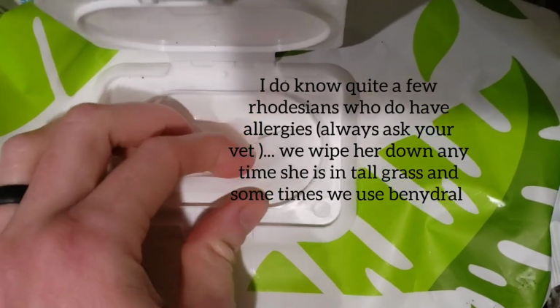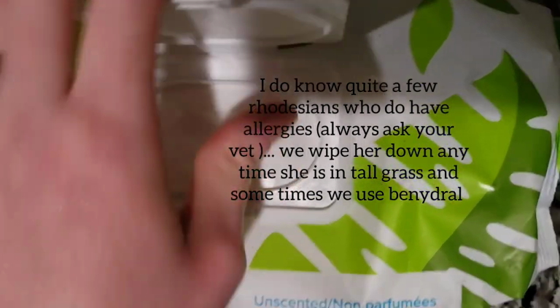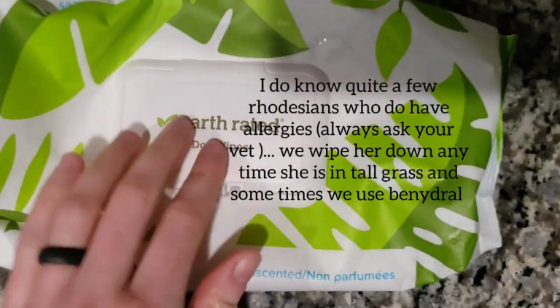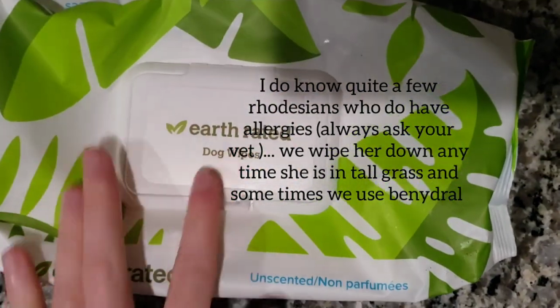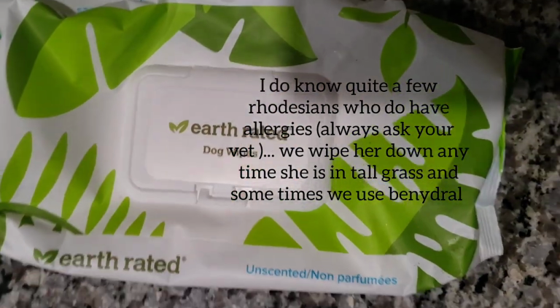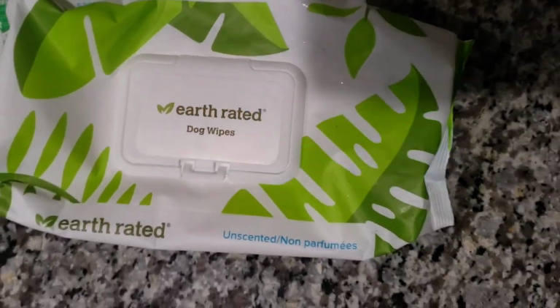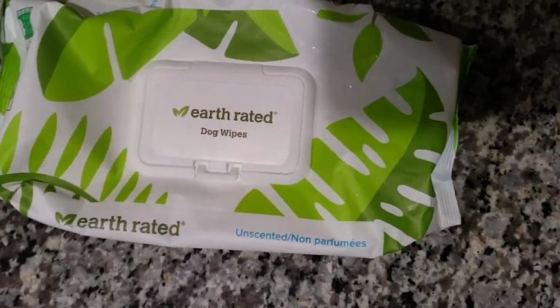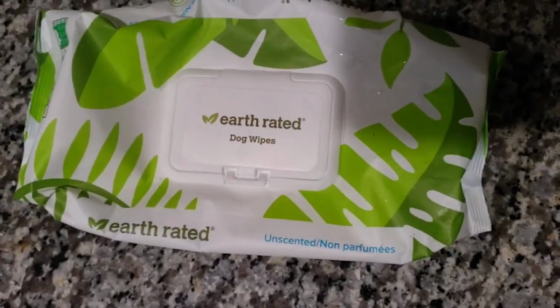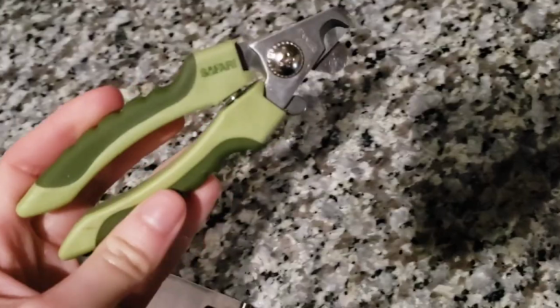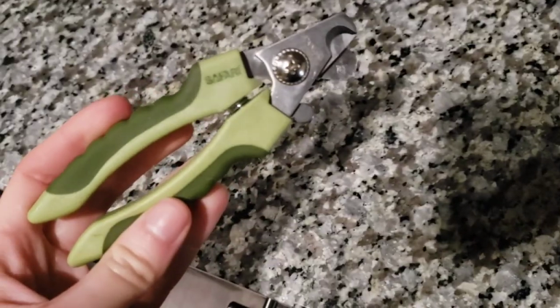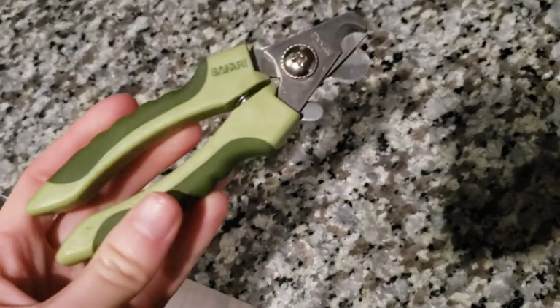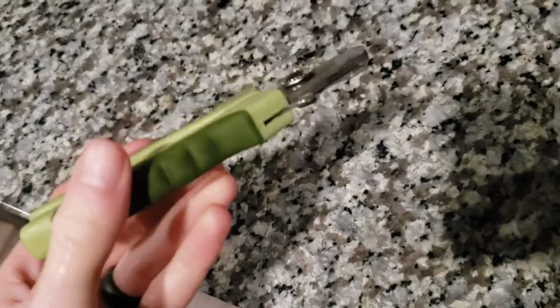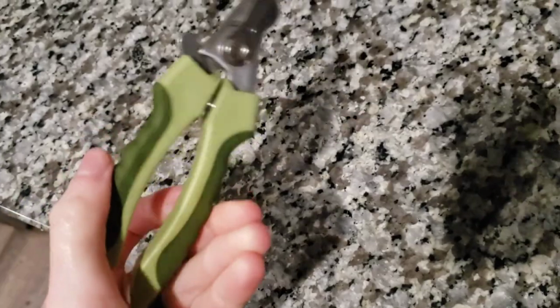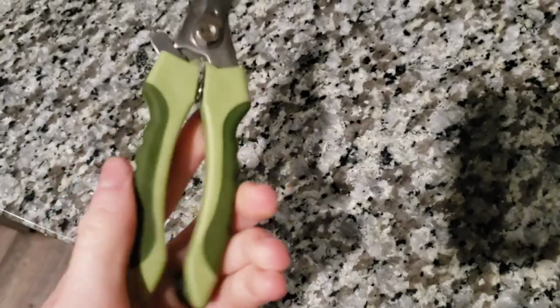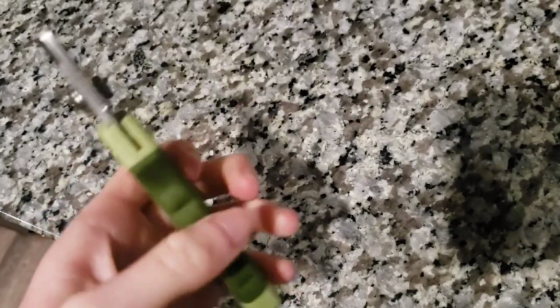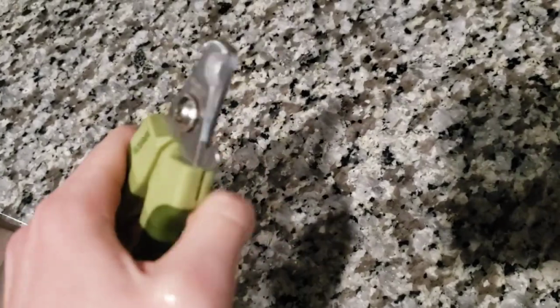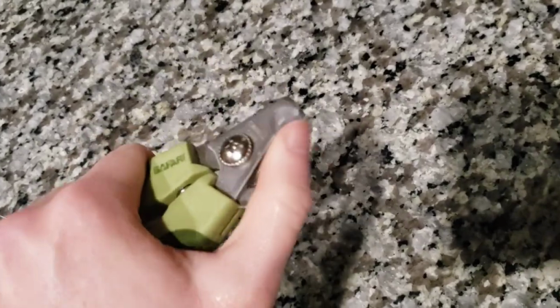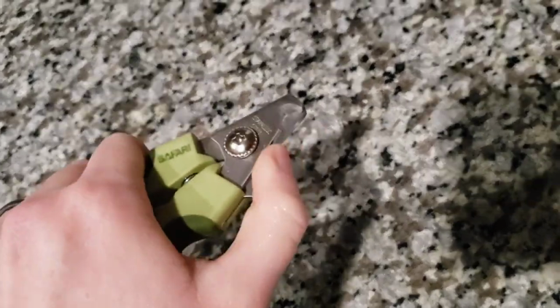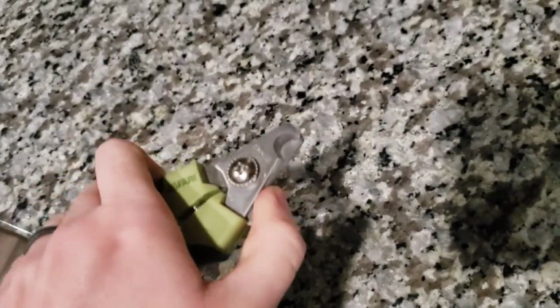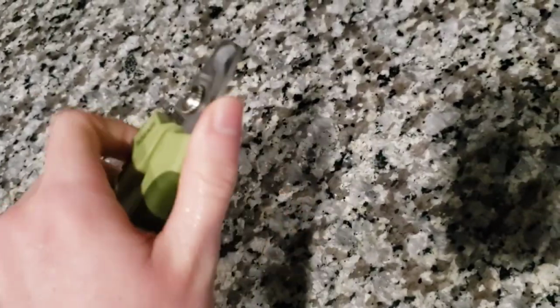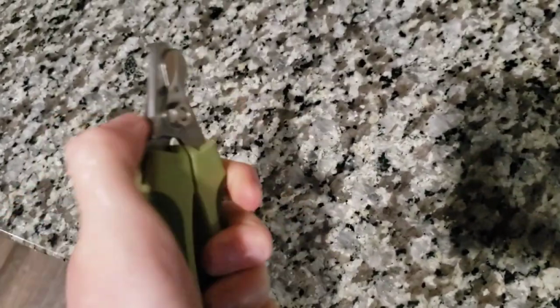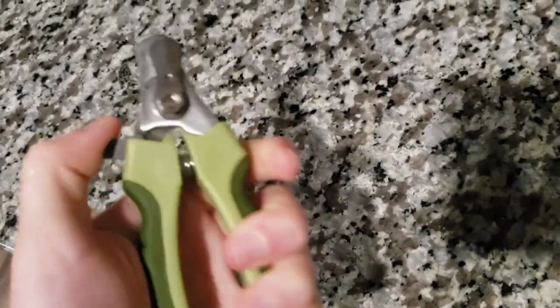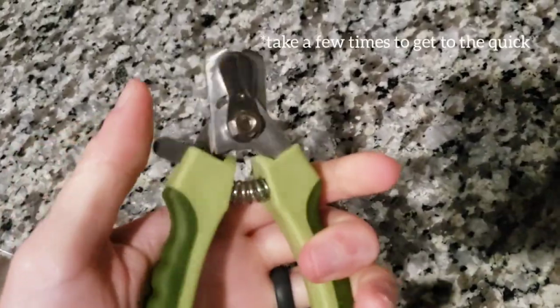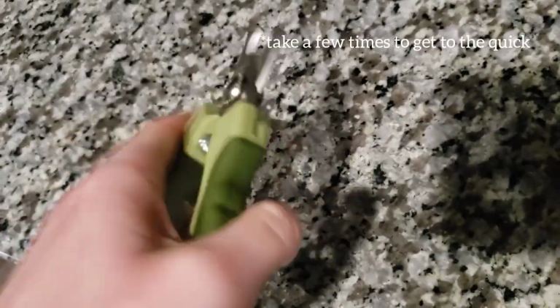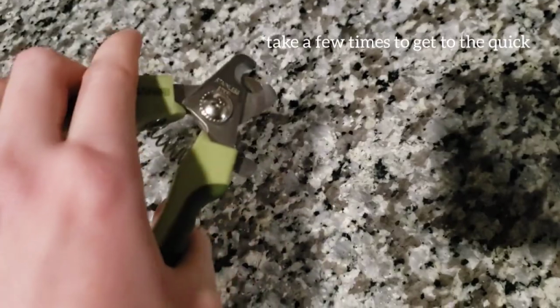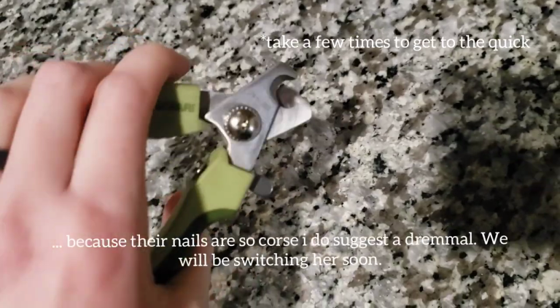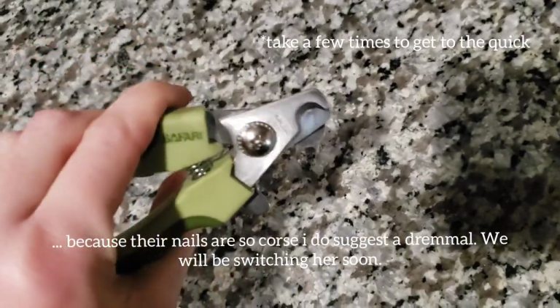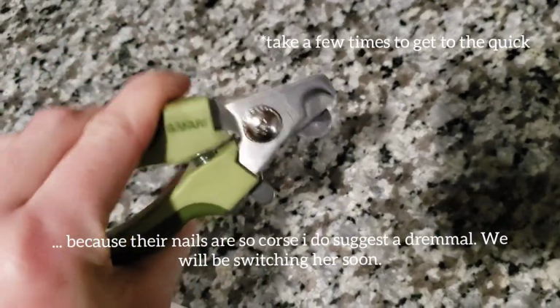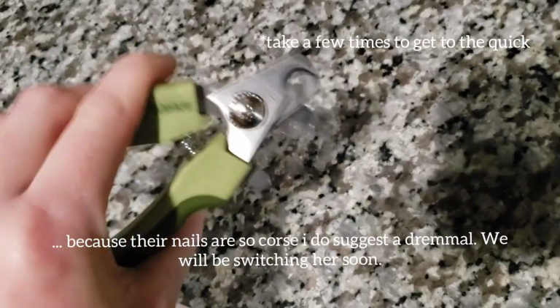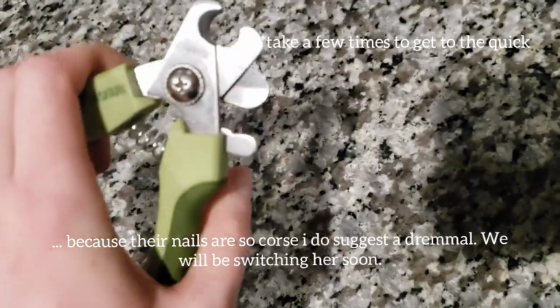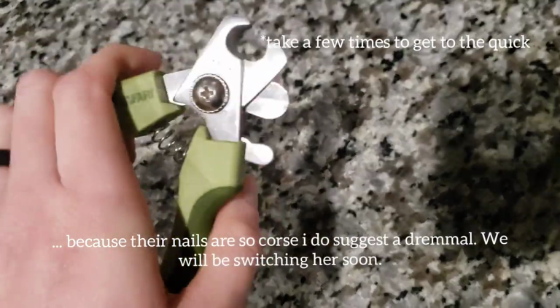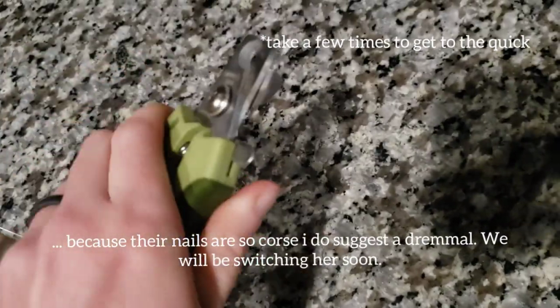Here are the clippers that I use, that I just bought off Chewy. They're very easy to use. It takes a few clippings to actually get through the whole nail.